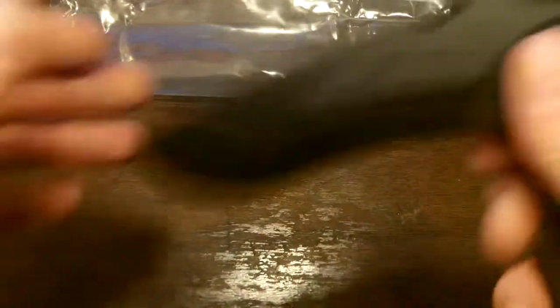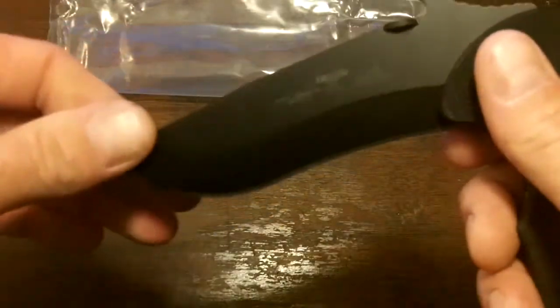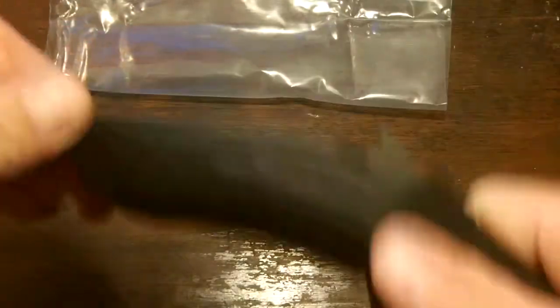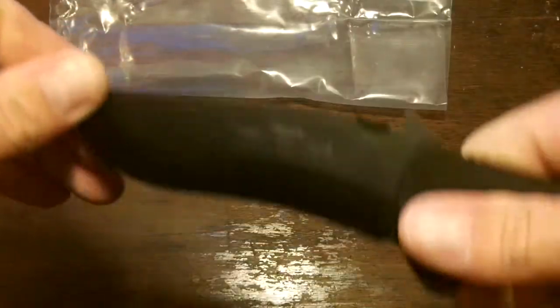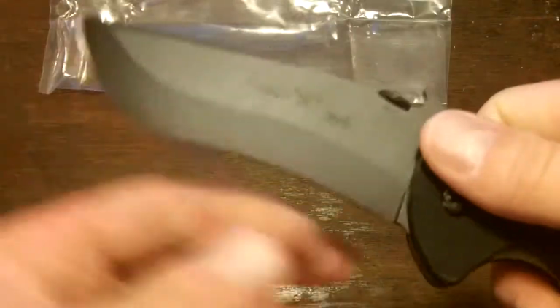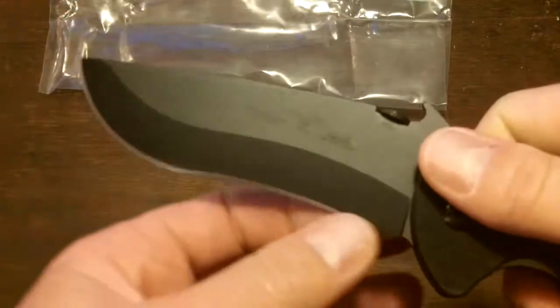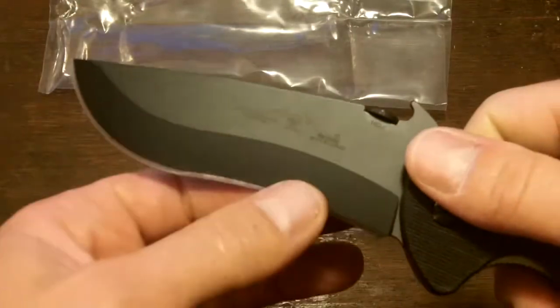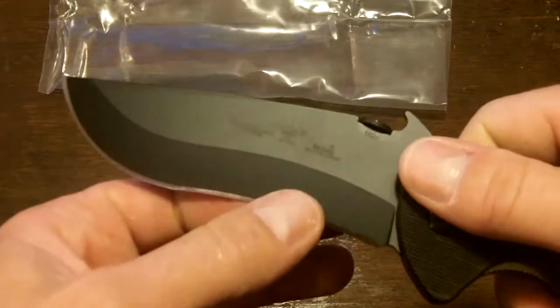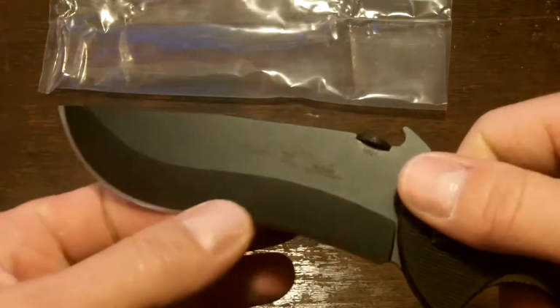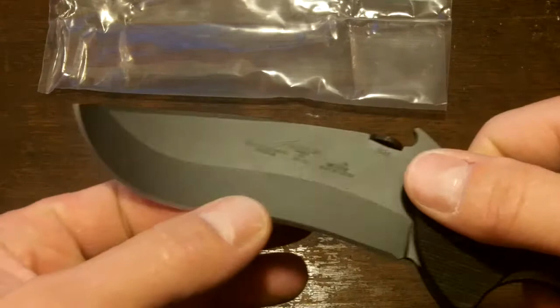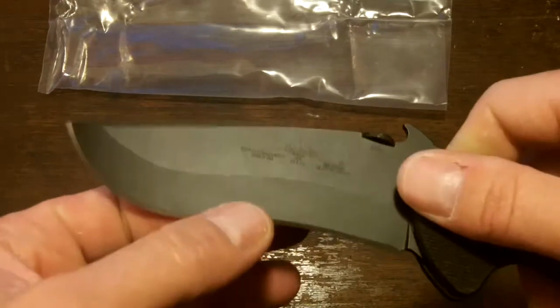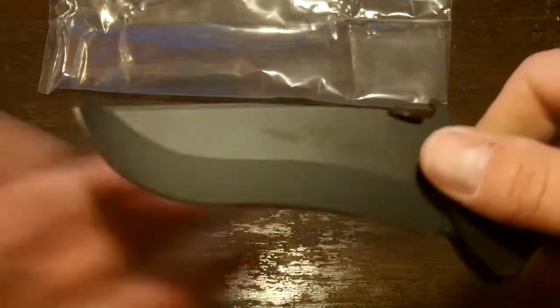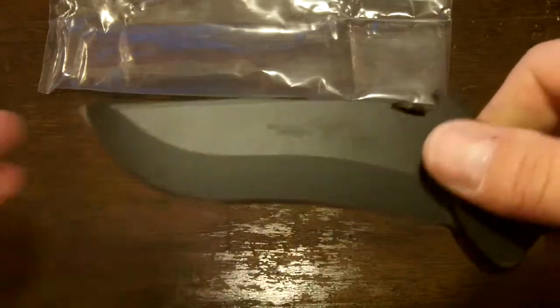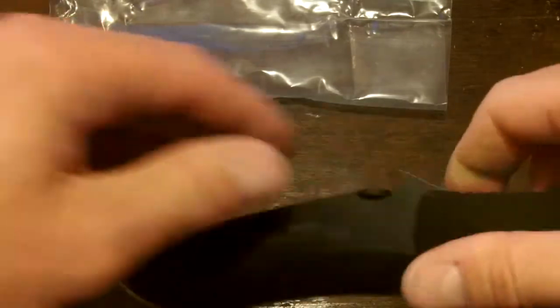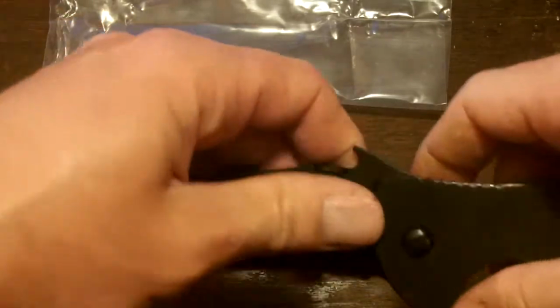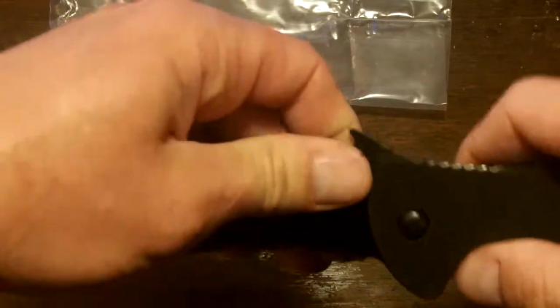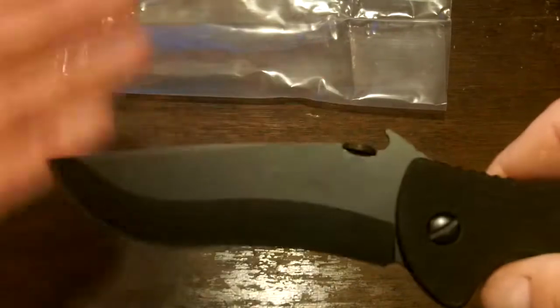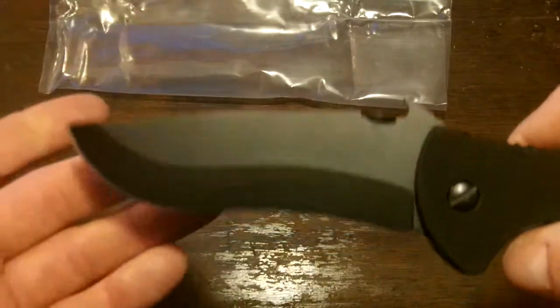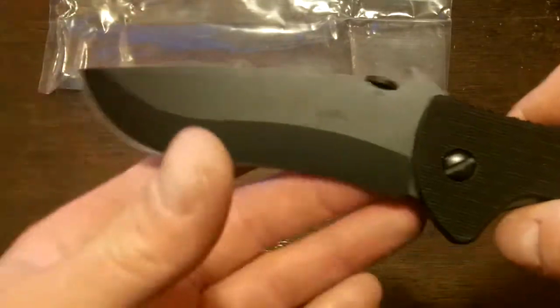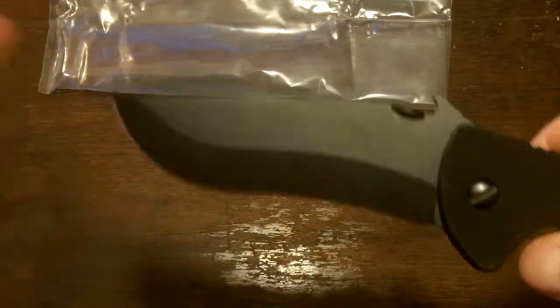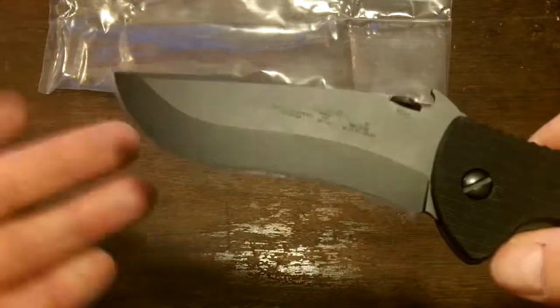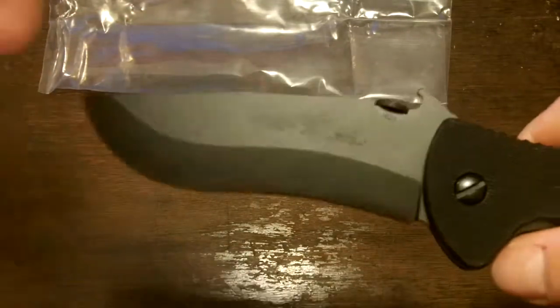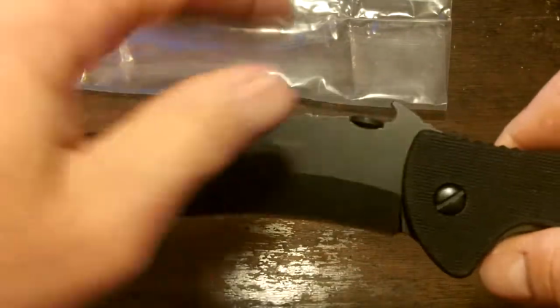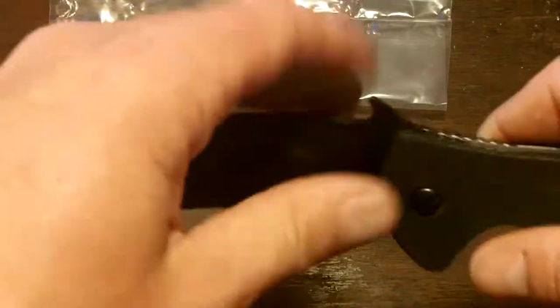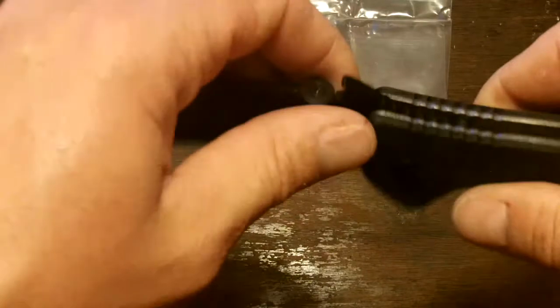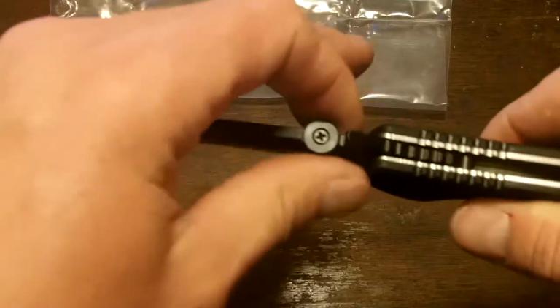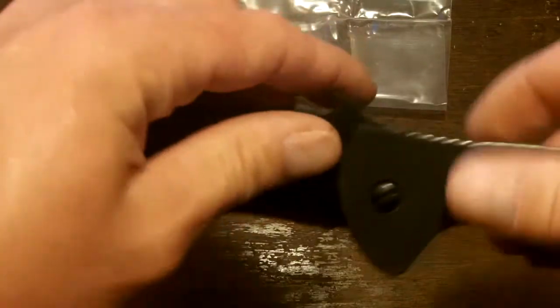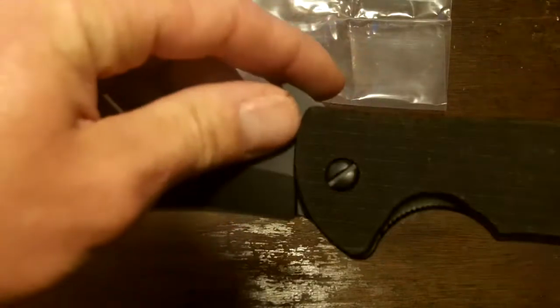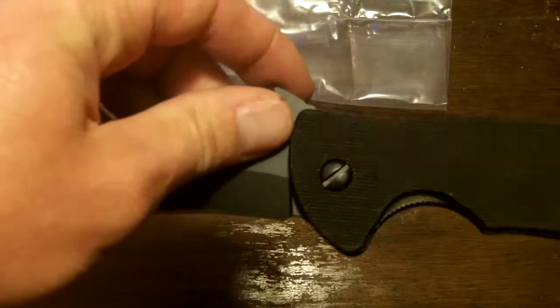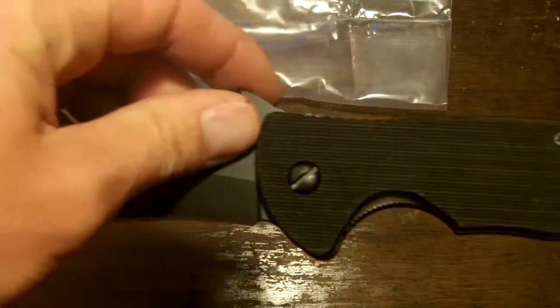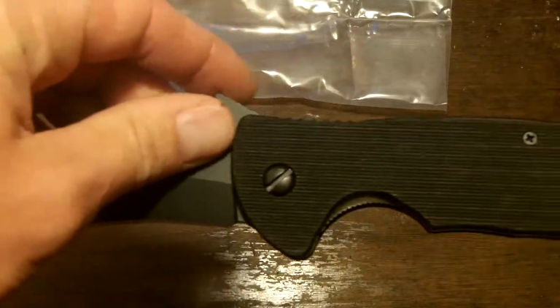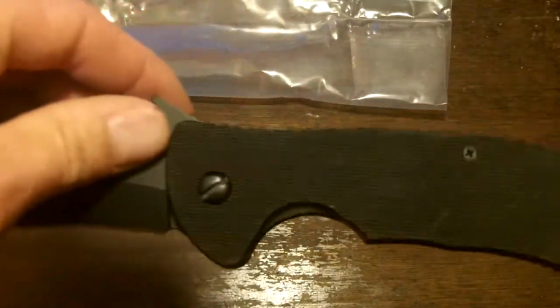I would have got the combo edge with the serrations, but it was sold out where I ordered it. The plain edge is fine with me — it's also easier to sharpen, so I'm really not too worried about it.